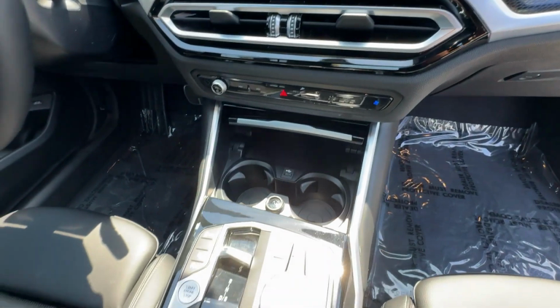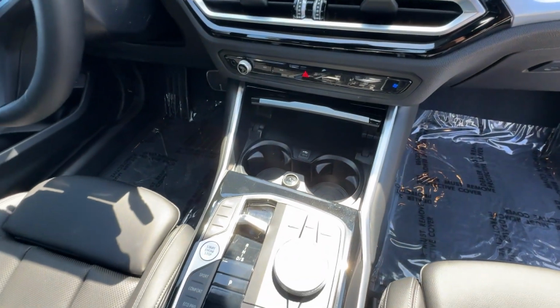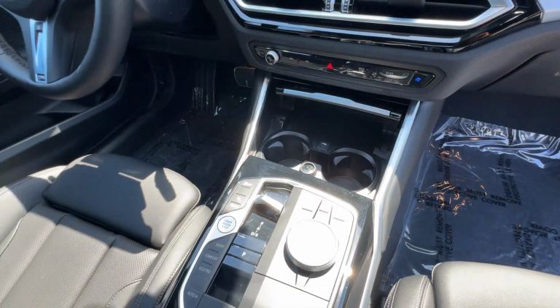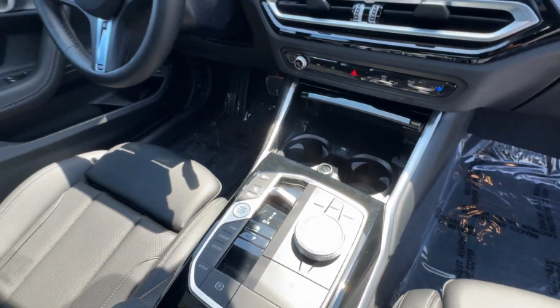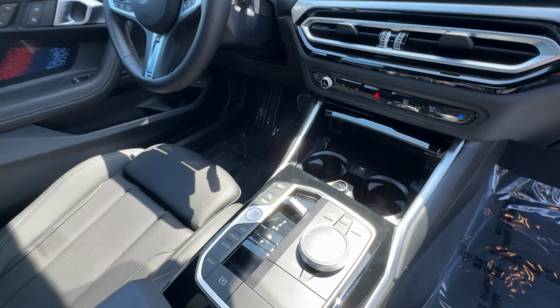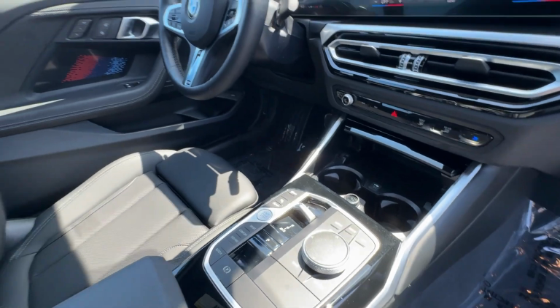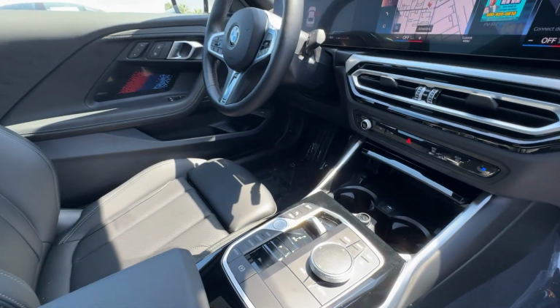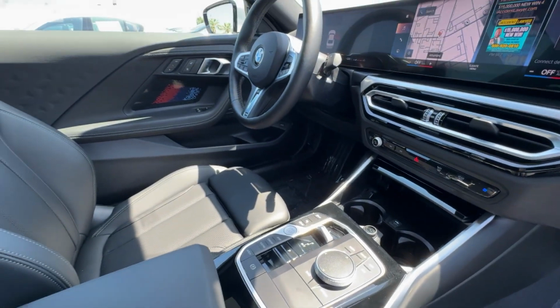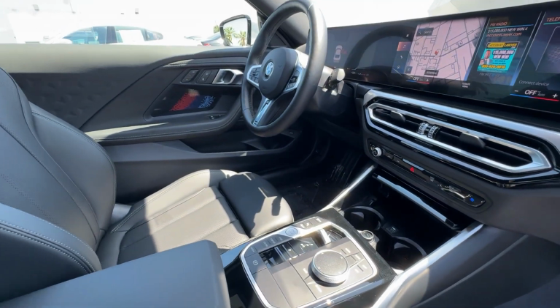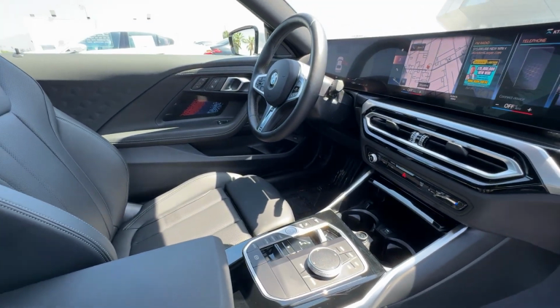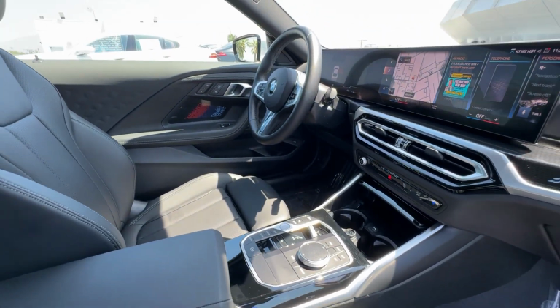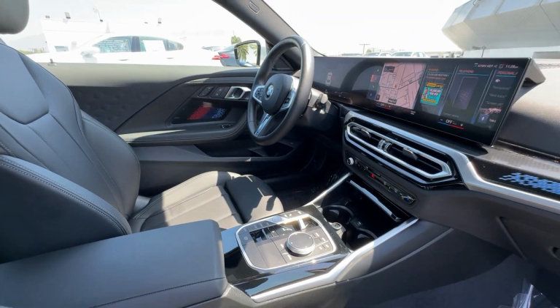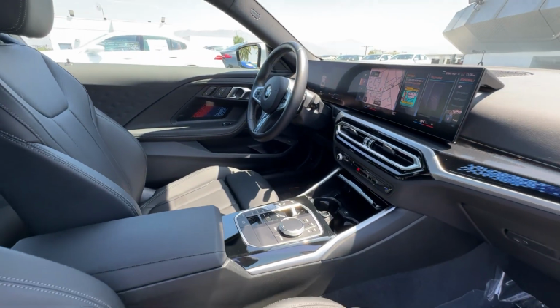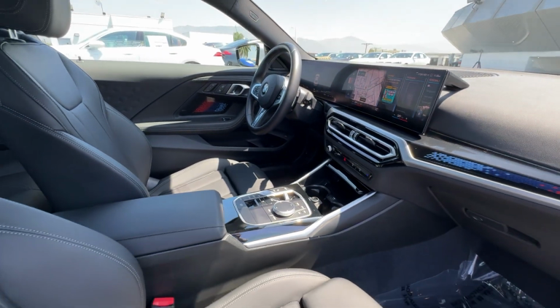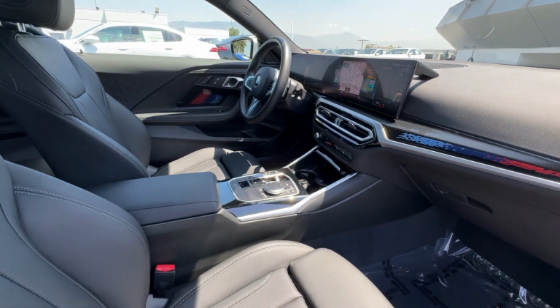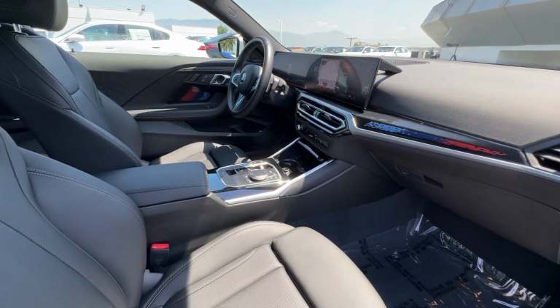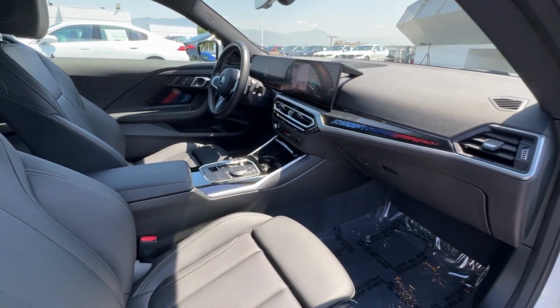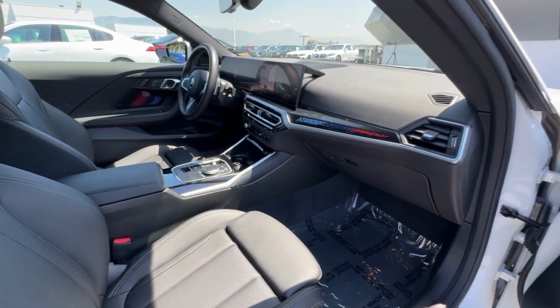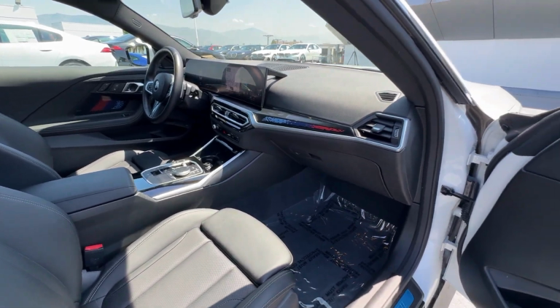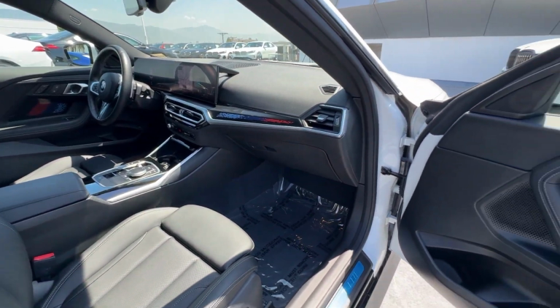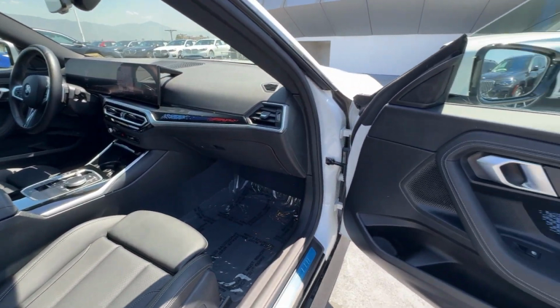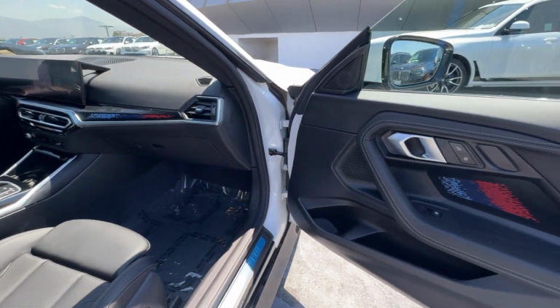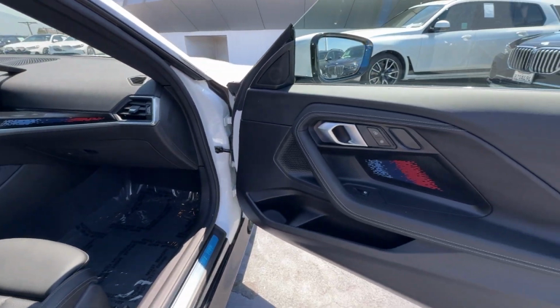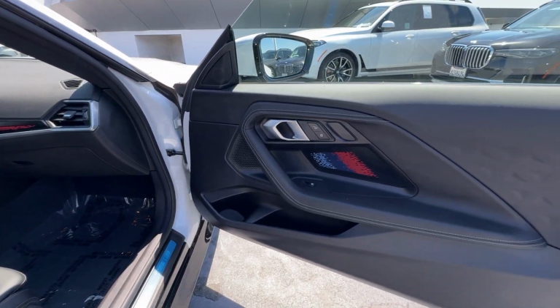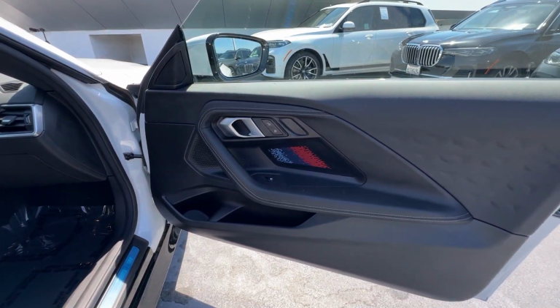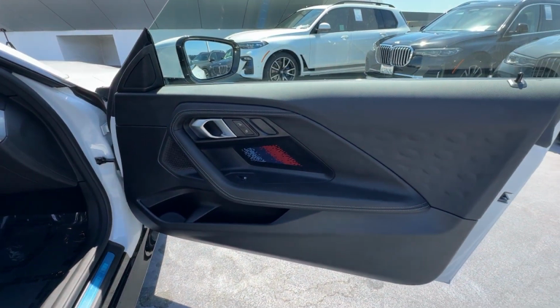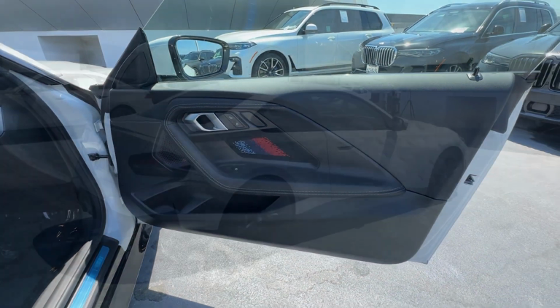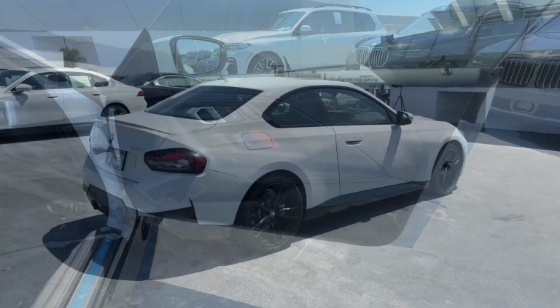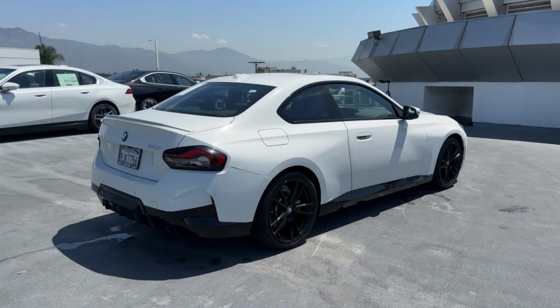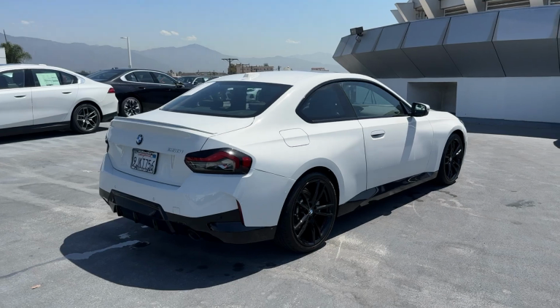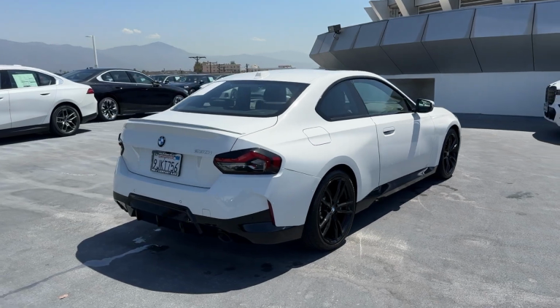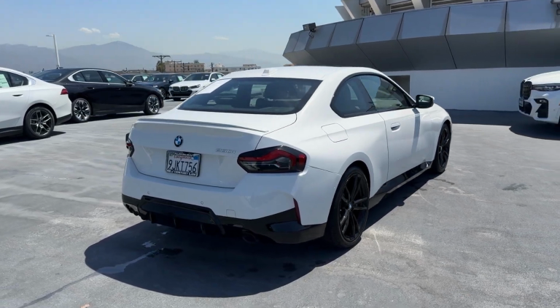Heated steering wheel, Apple CarPlay and/or Android Auto, wireless charging station, intelligent auto on-off high beams, keyless entry, navigation system, sun/moonroof, tires all season, supercharged engine.